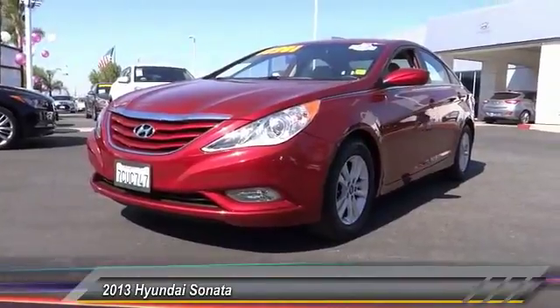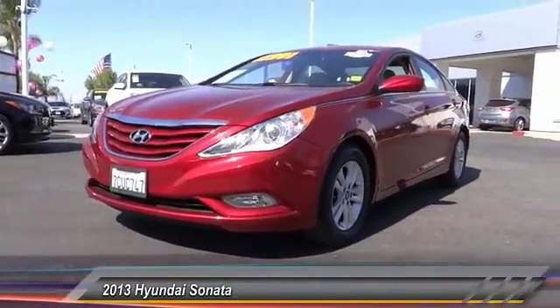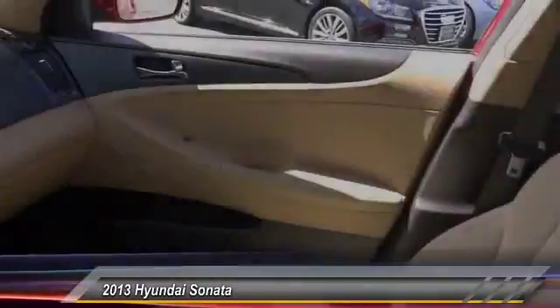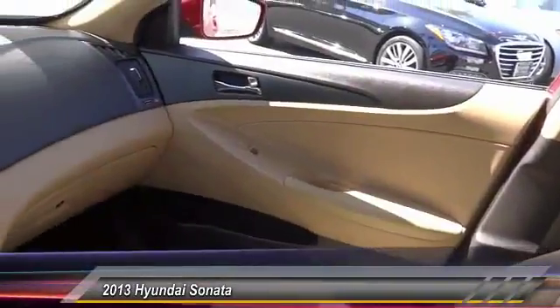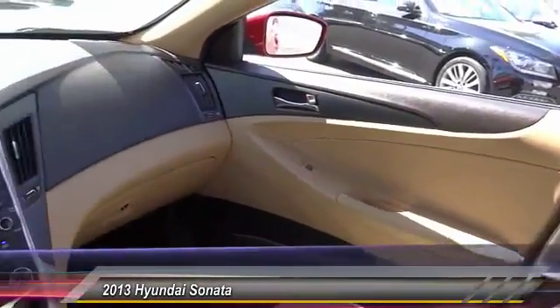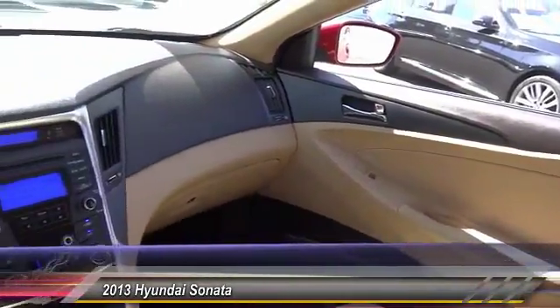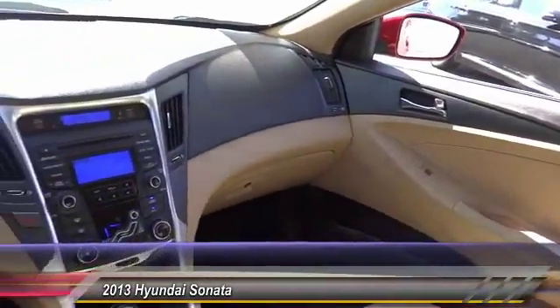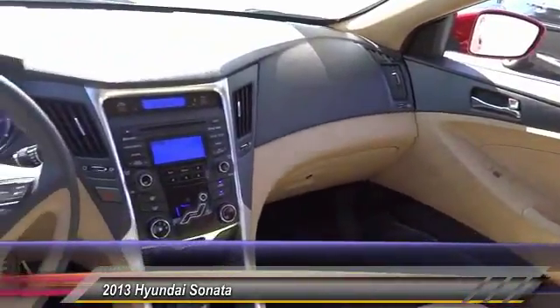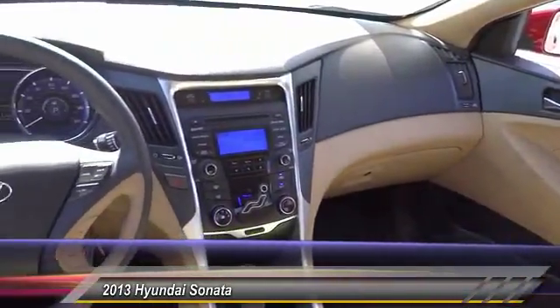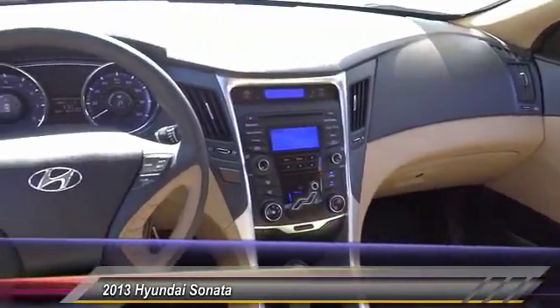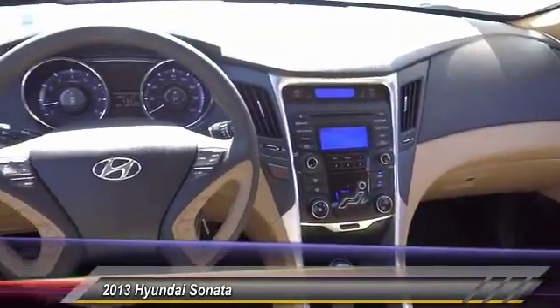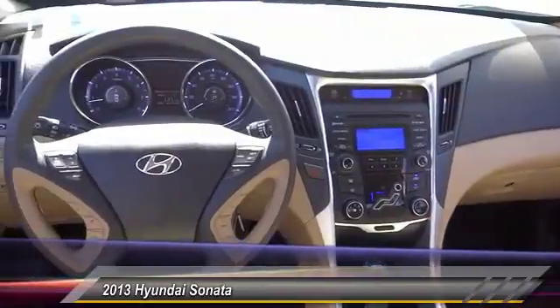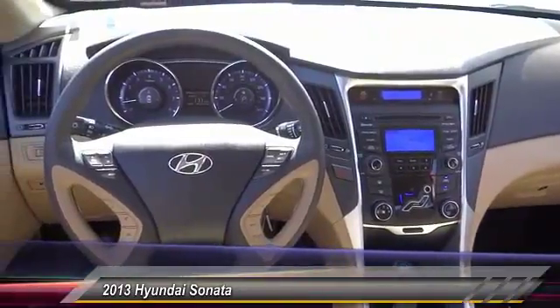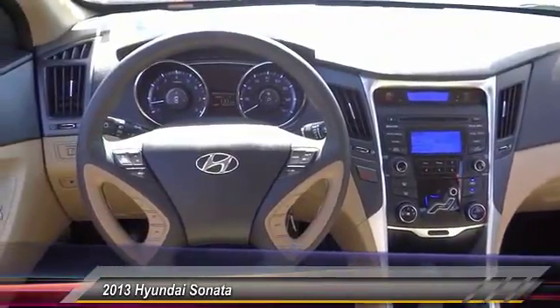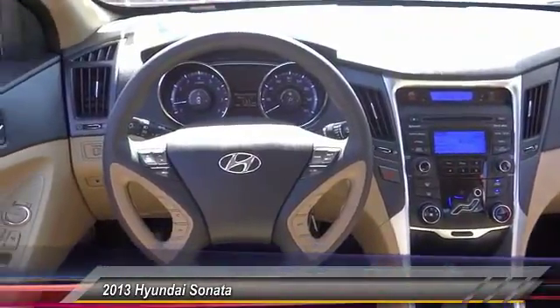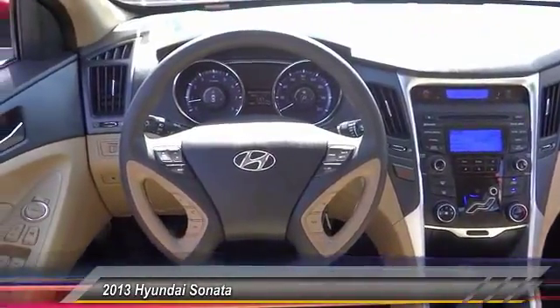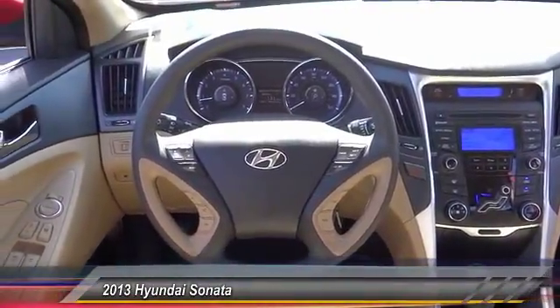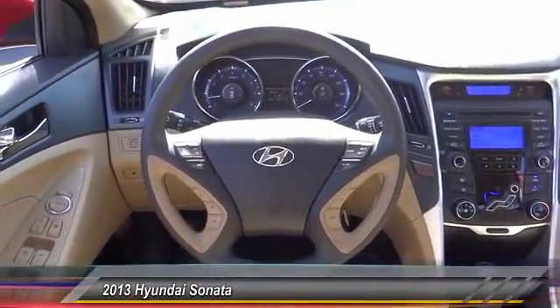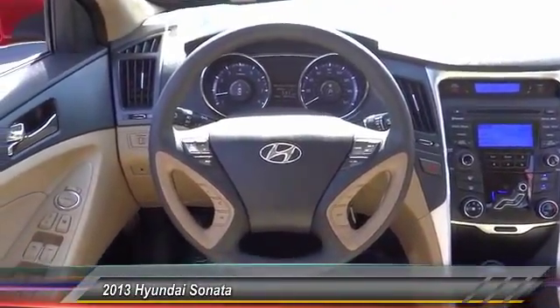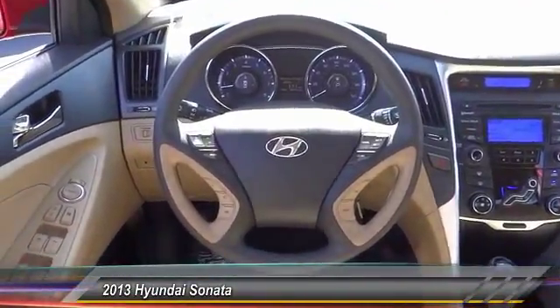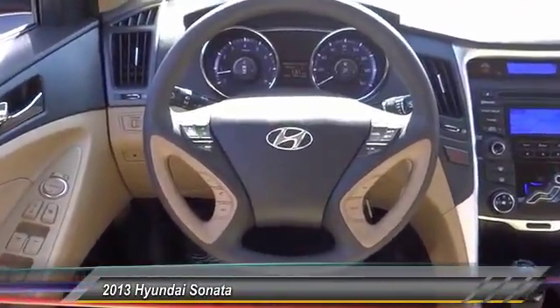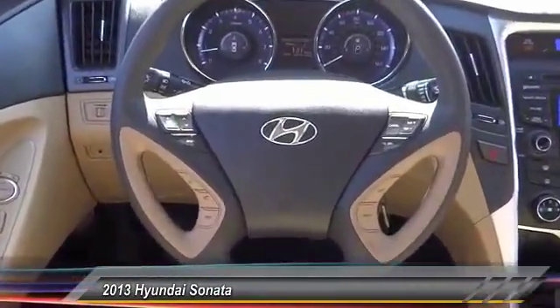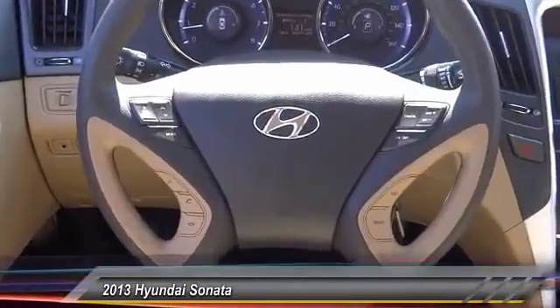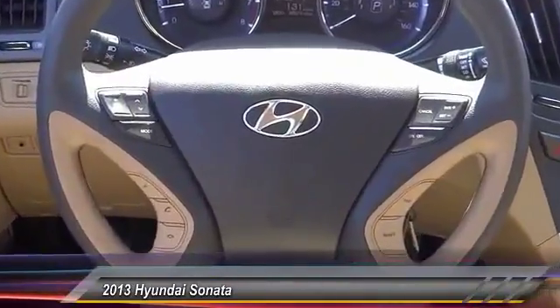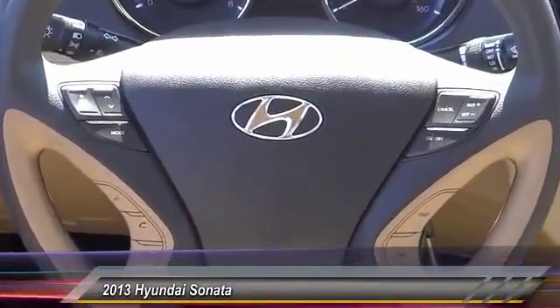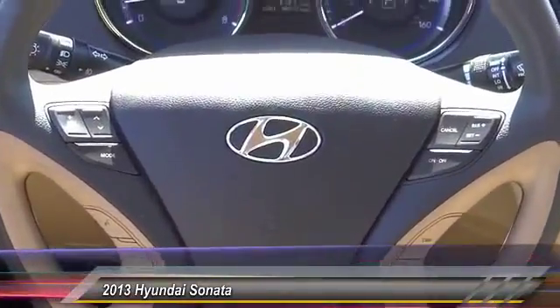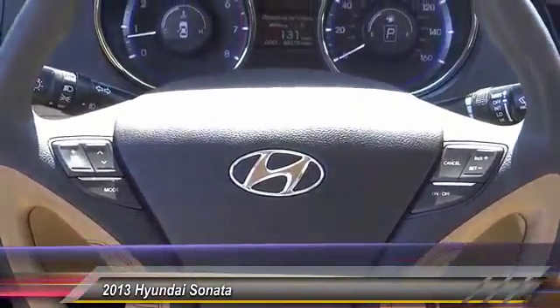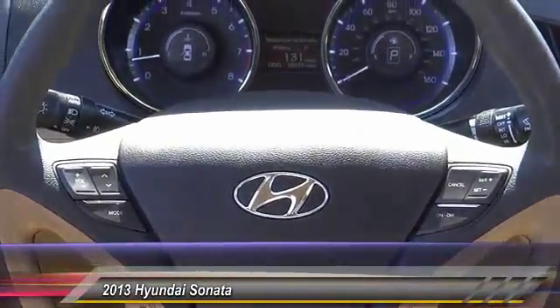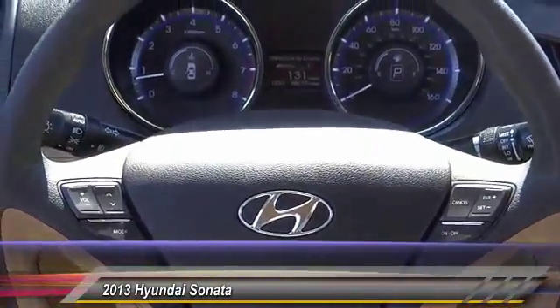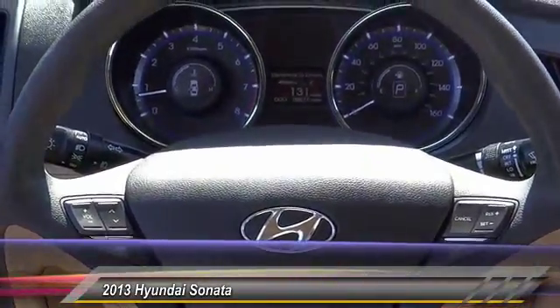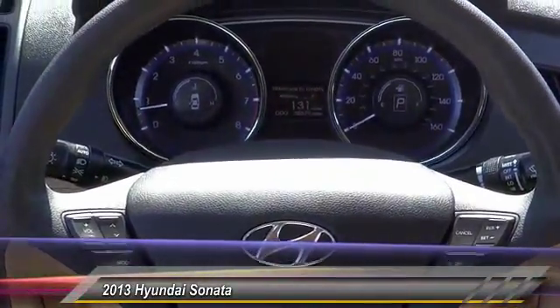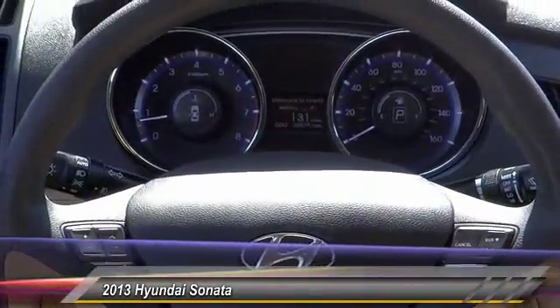Here are some of this vehicle's great options: traction control, steering wheel audio control, anti-lock braking system, dual airbags, air conditioning, power steering, cruise control, four-wheel disc brakes, center armrest, and power windows.